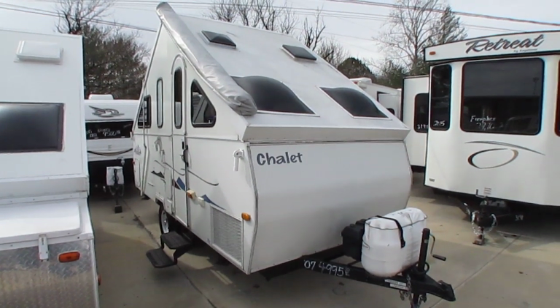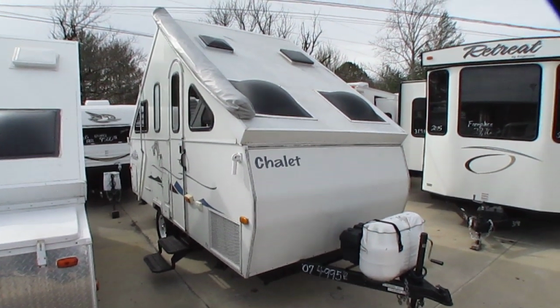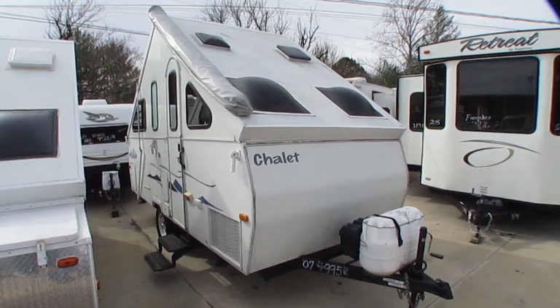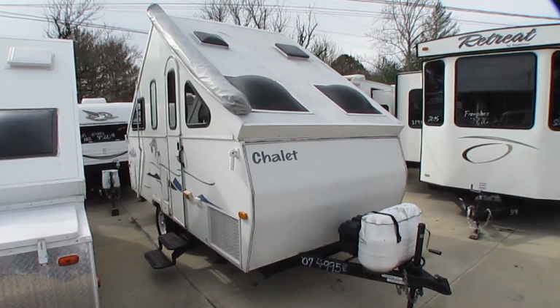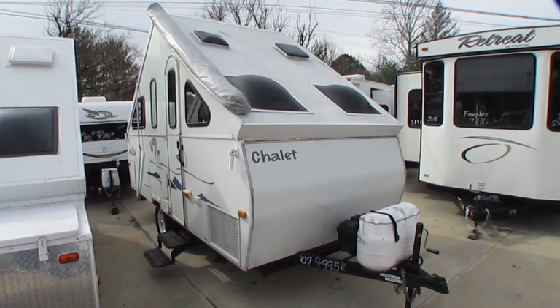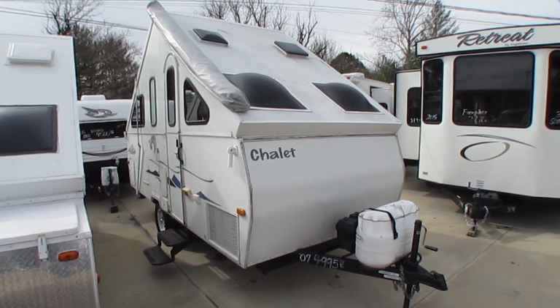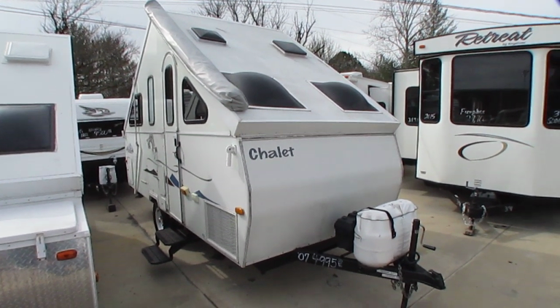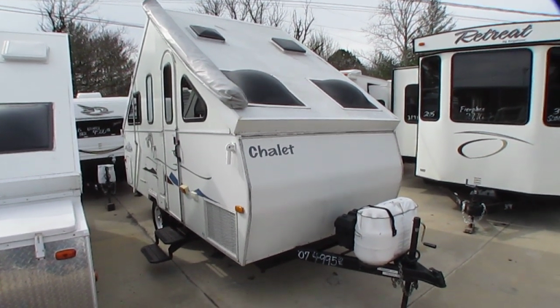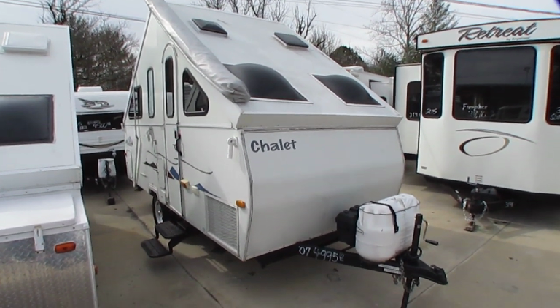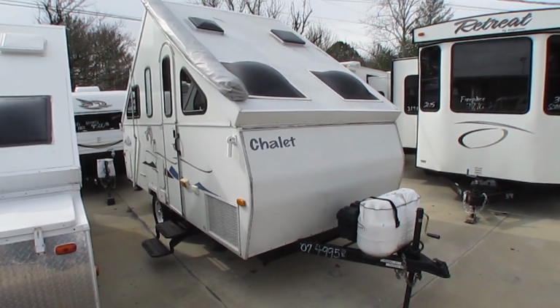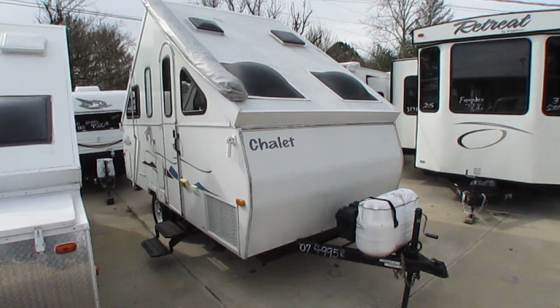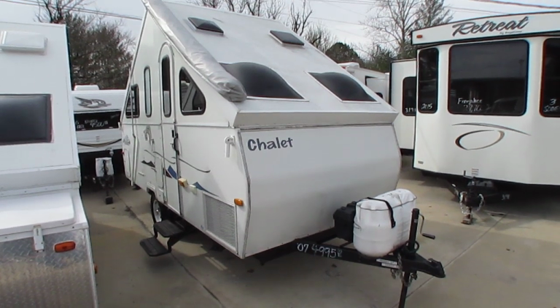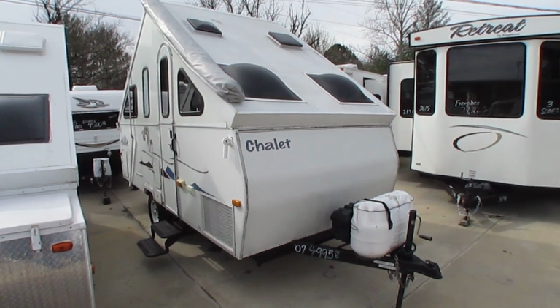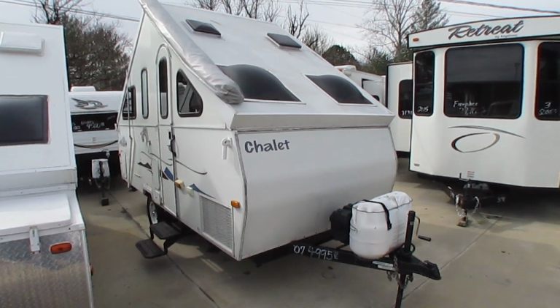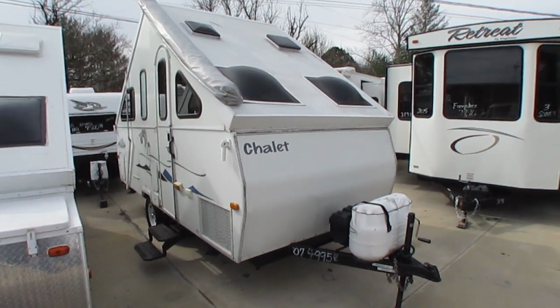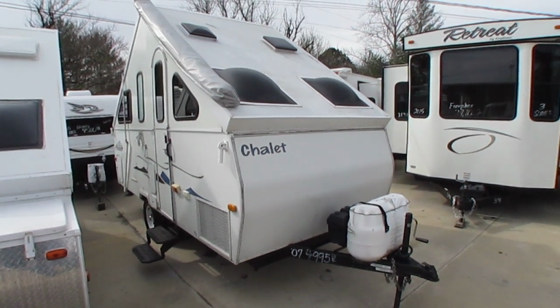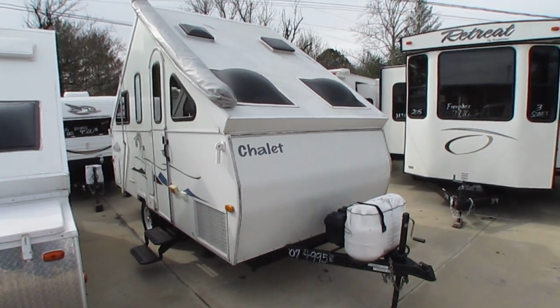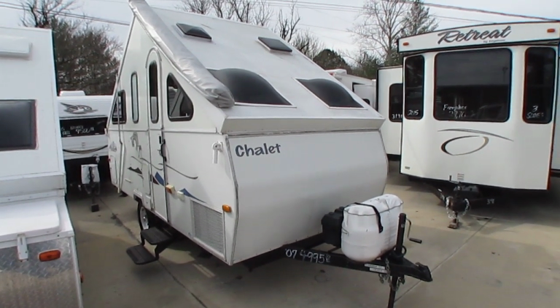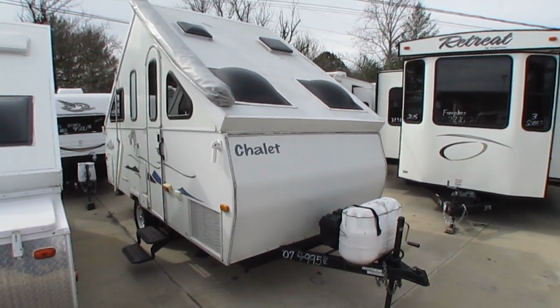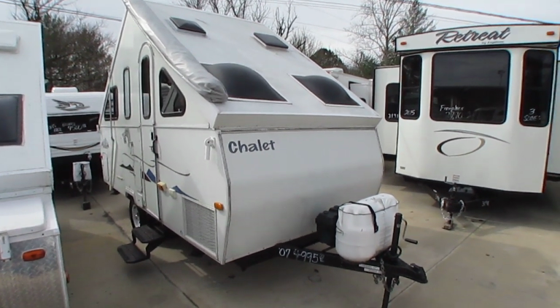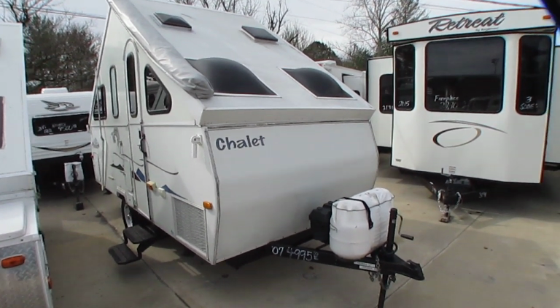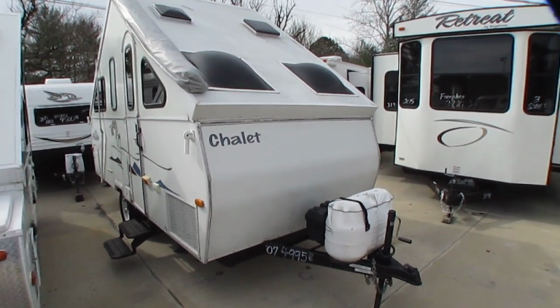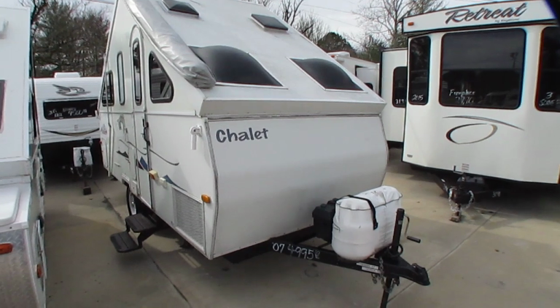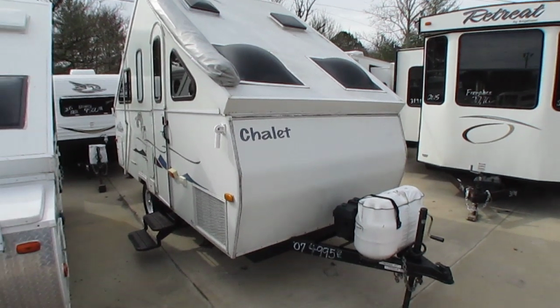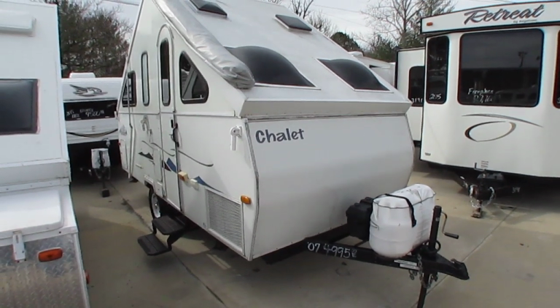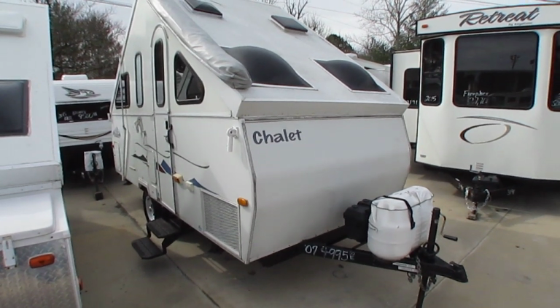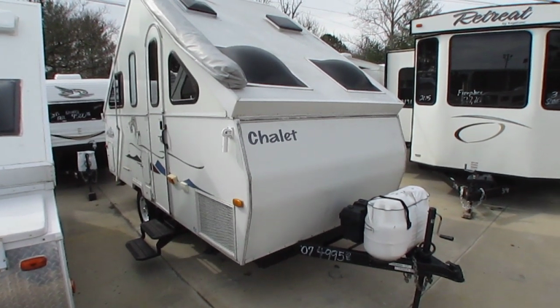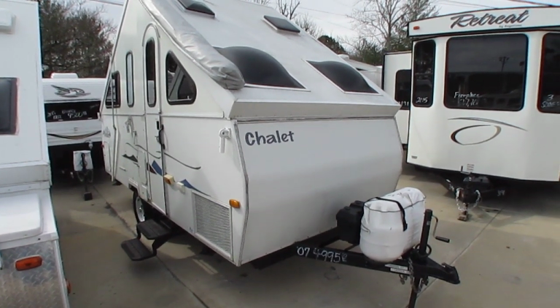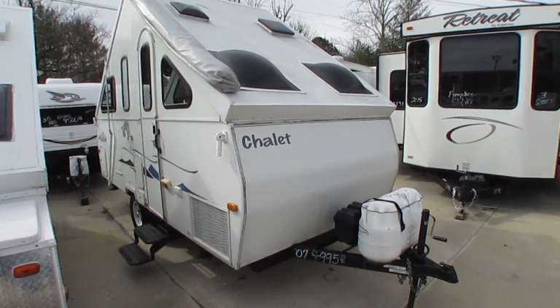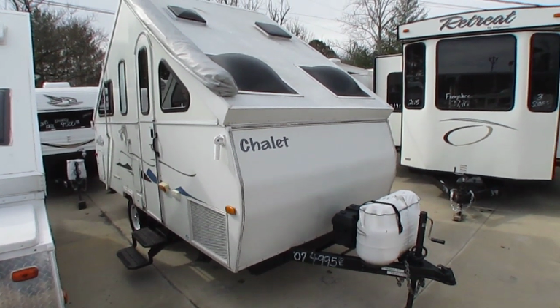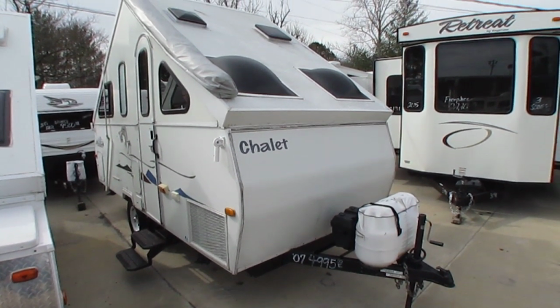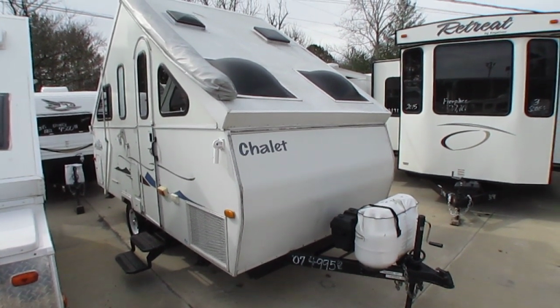Good afternoon folks, Big Bo here. I've got another great A-liner style folding camper value from Parkway RV Center. Just going to do a quick little video on this one. 2007 Chalet — this is the XL1920.